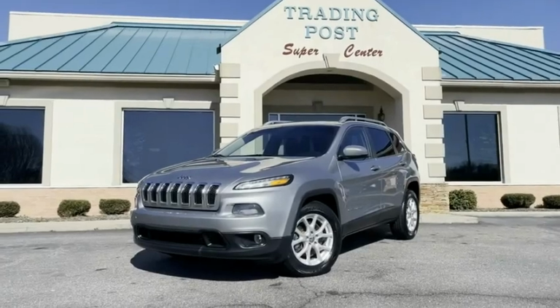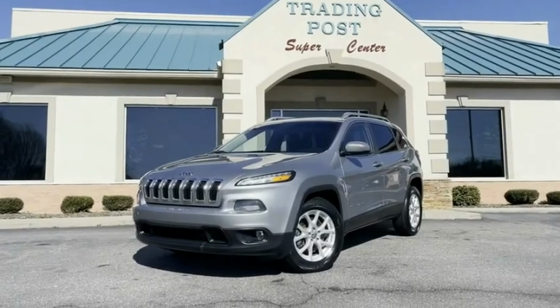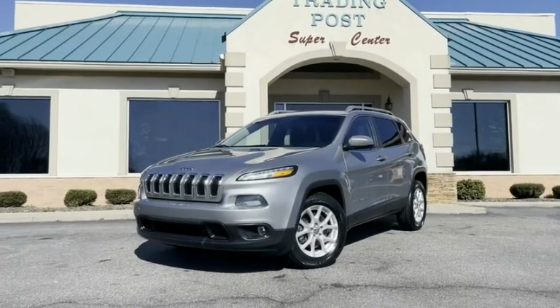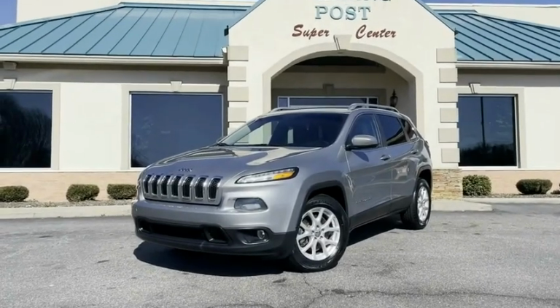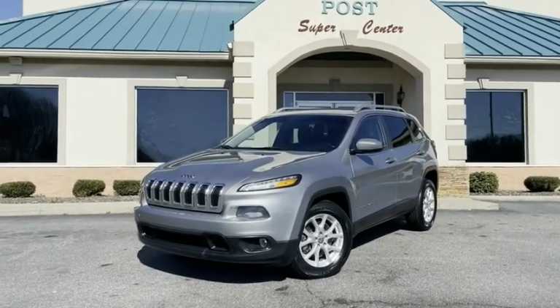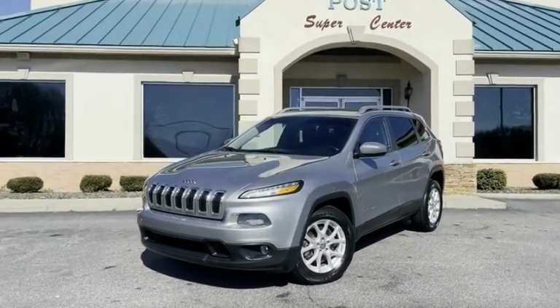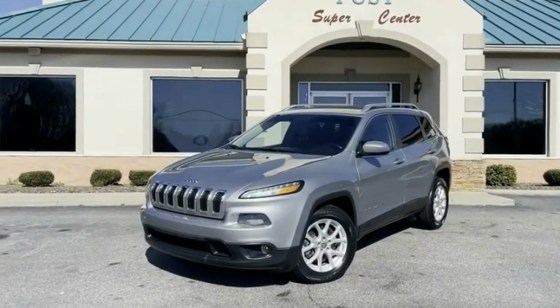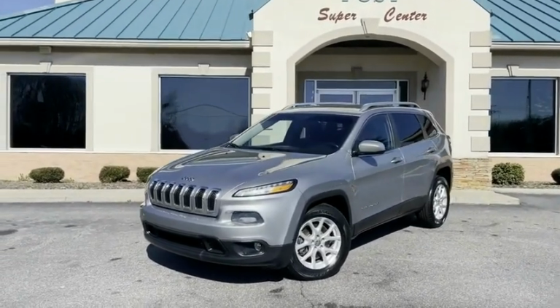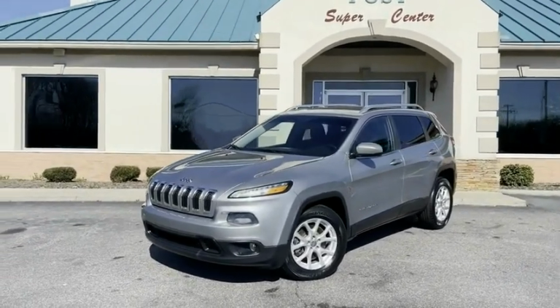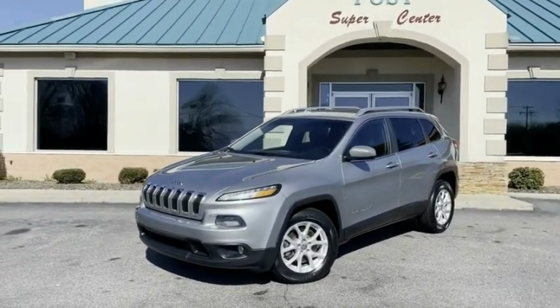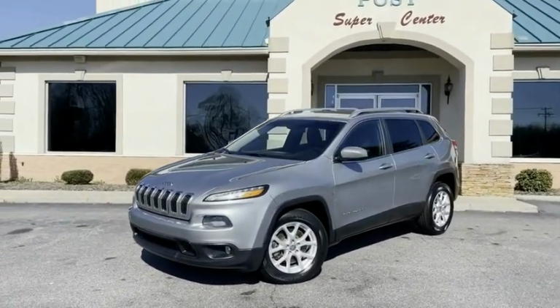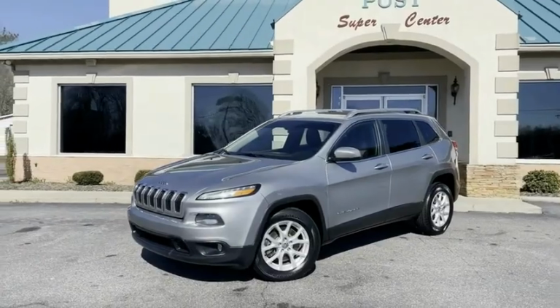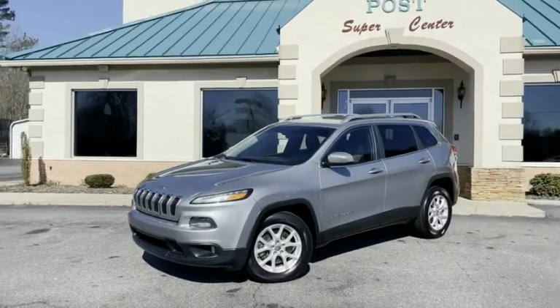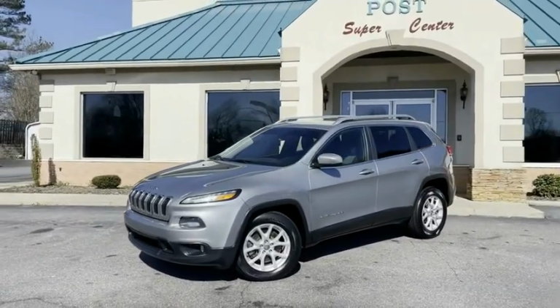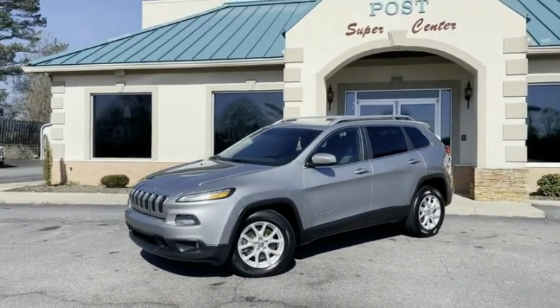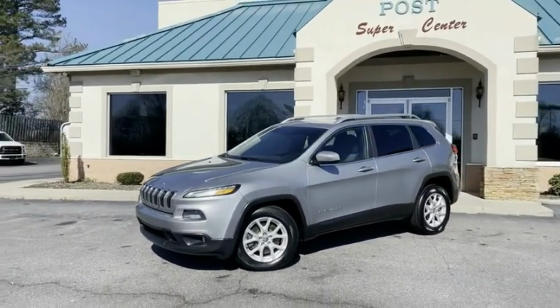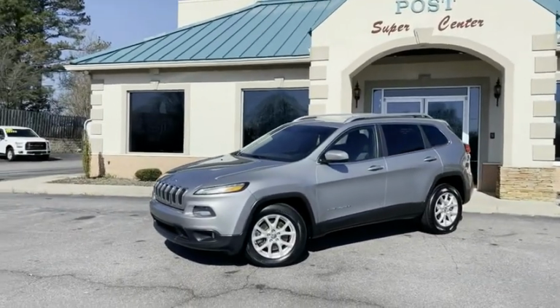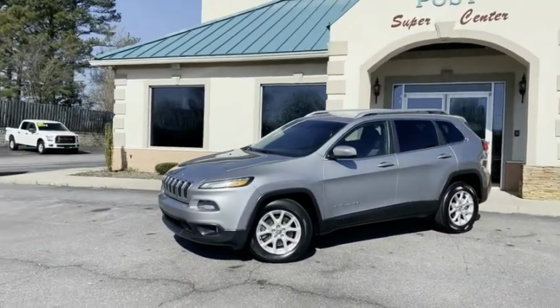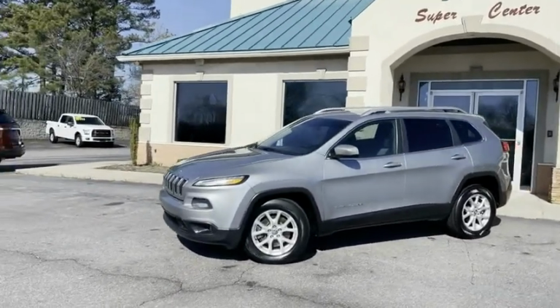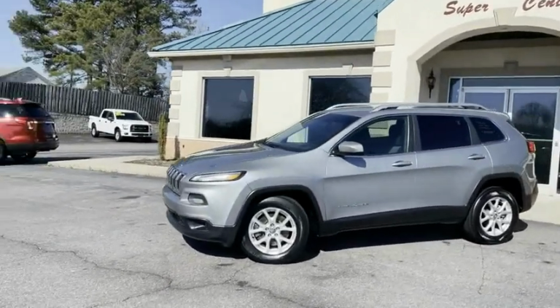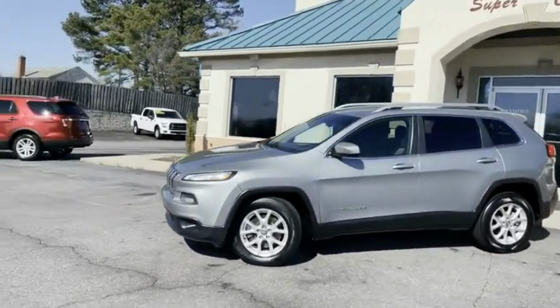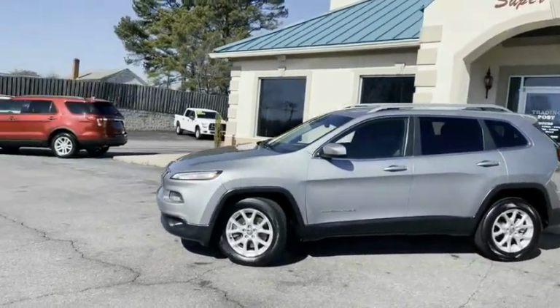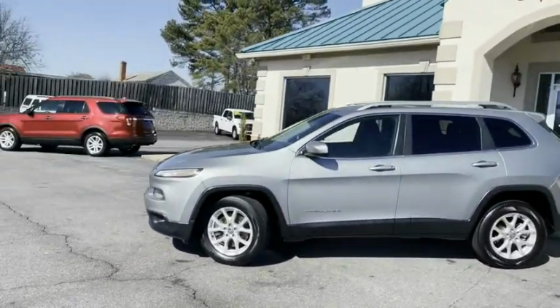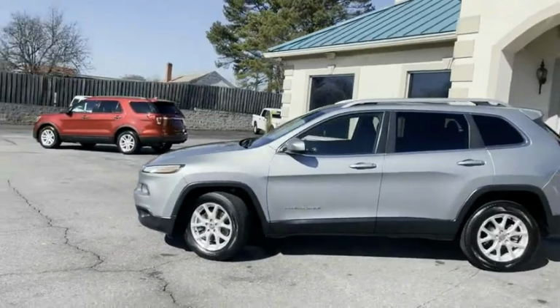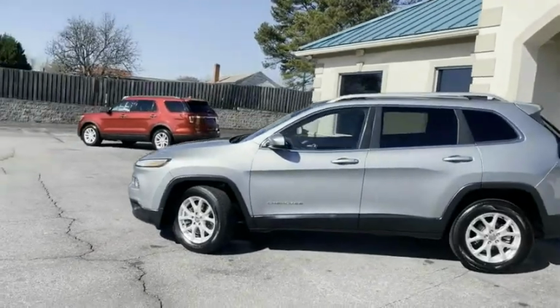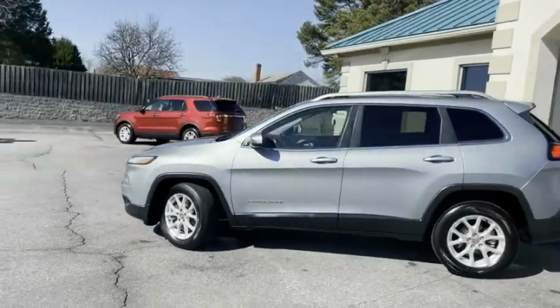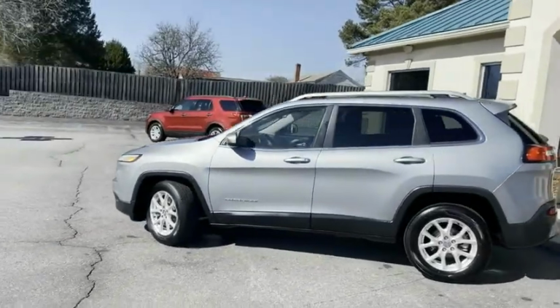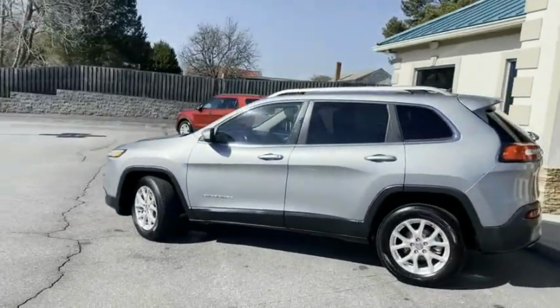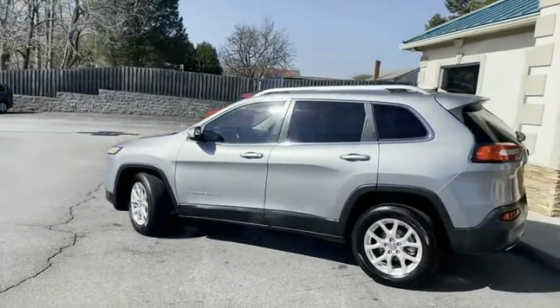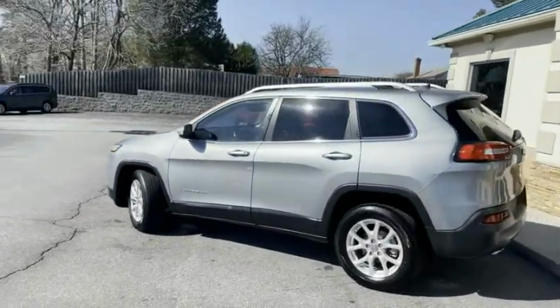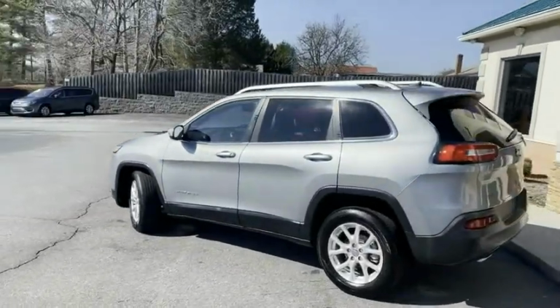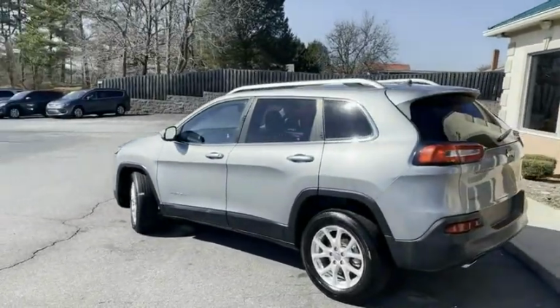Check out this super clean little piece. Just in here at the Trading Post — 2014 Jeep Cherokee Latitude Edition. I'll give you a slow pan around it: no major dings, scratches. This thing's clean.